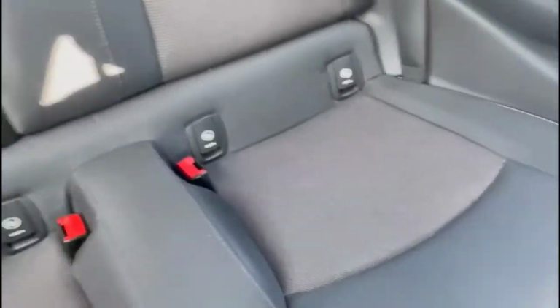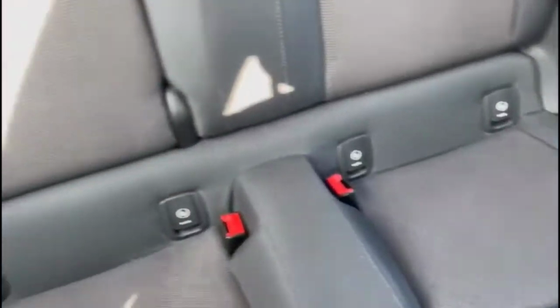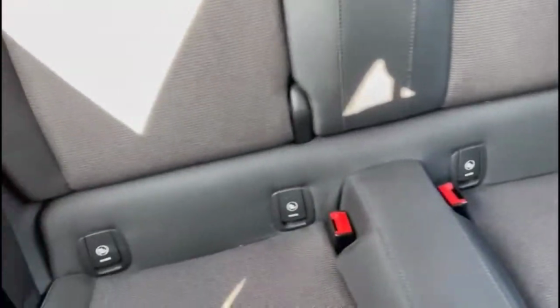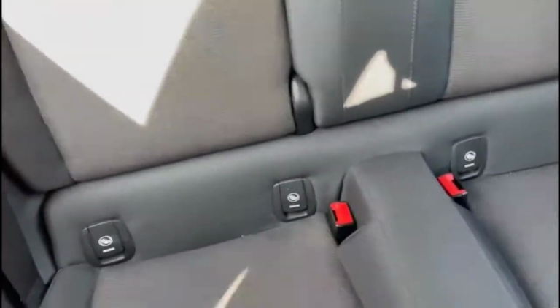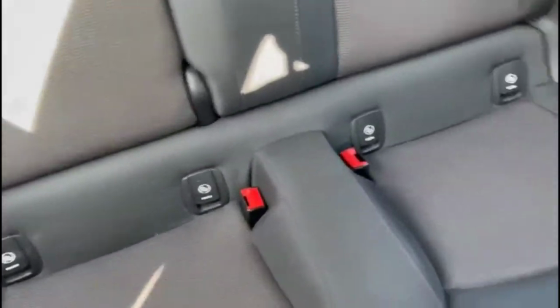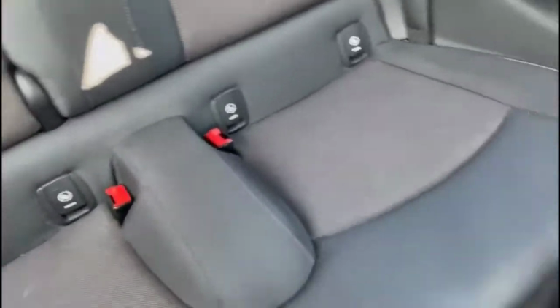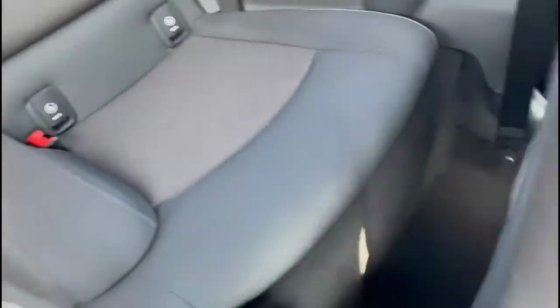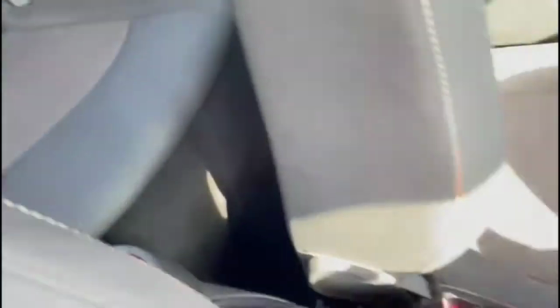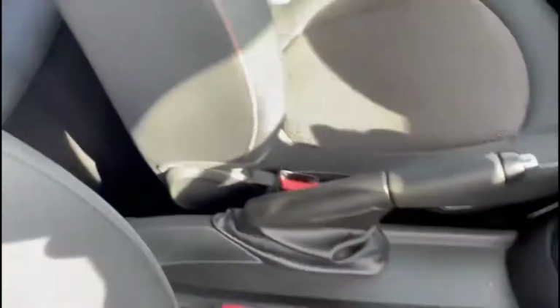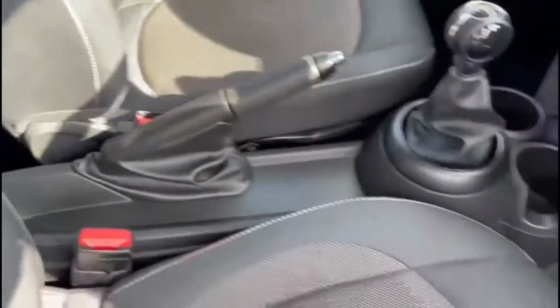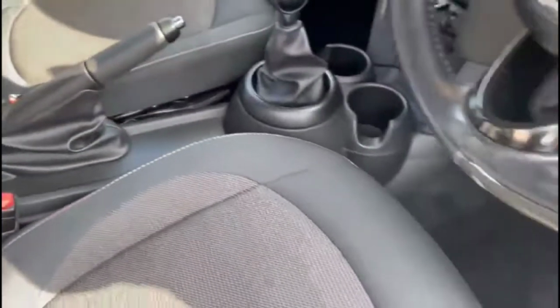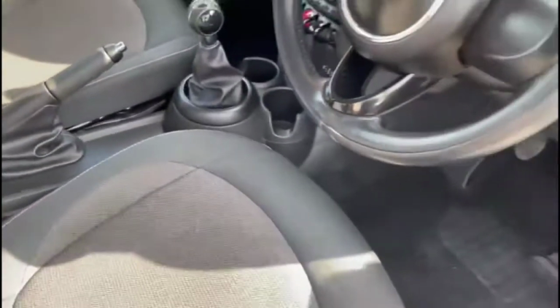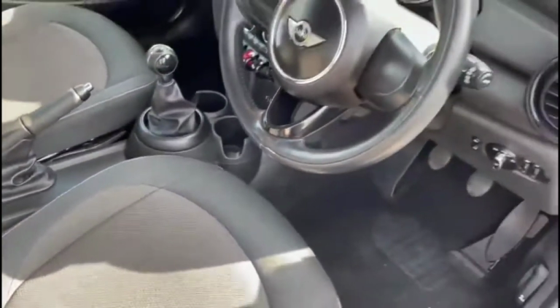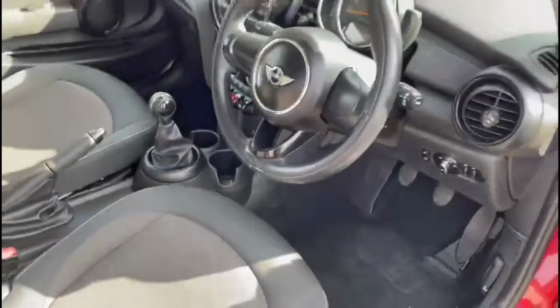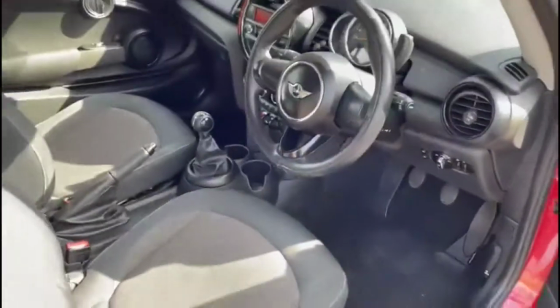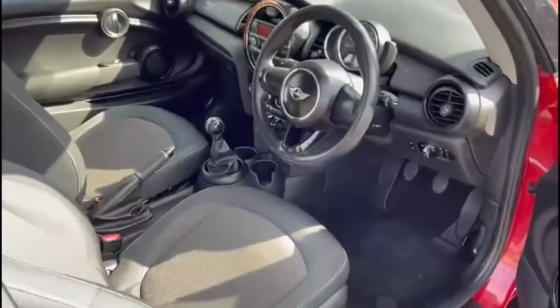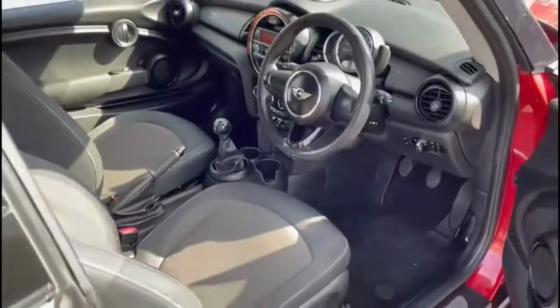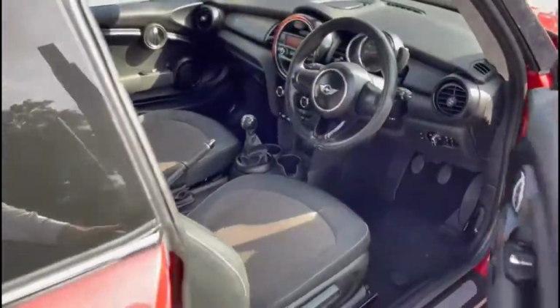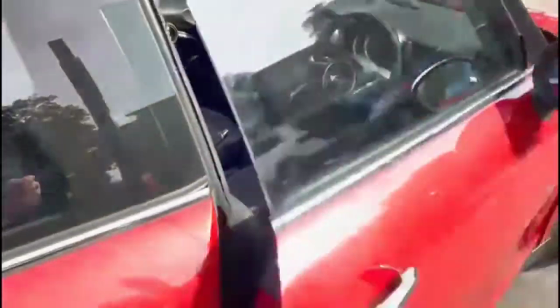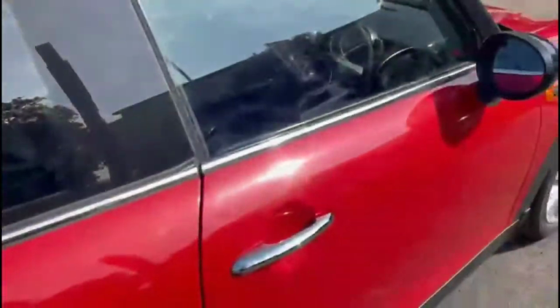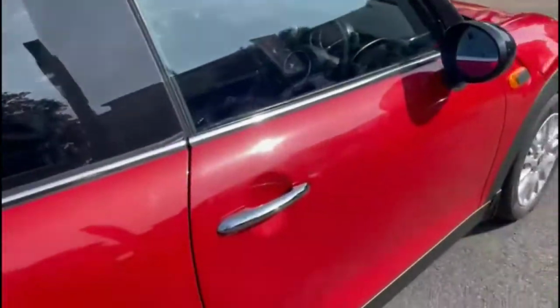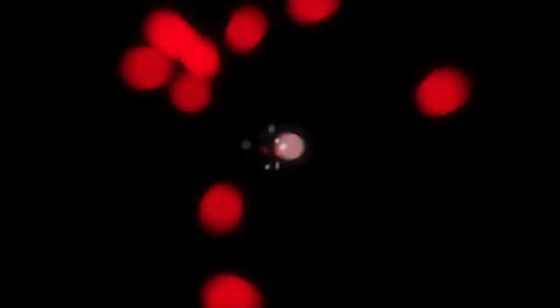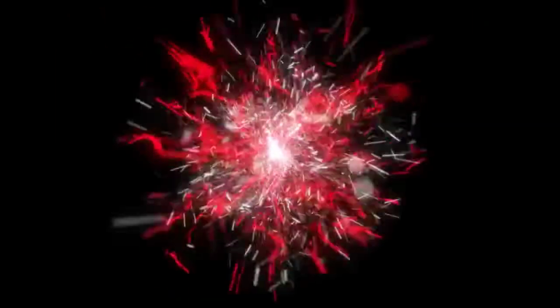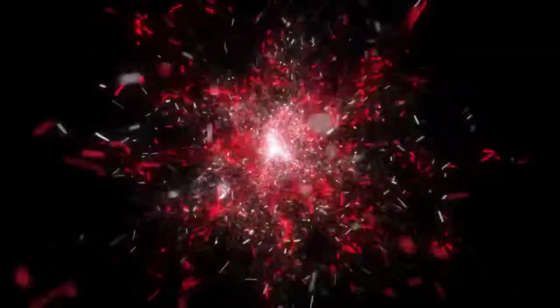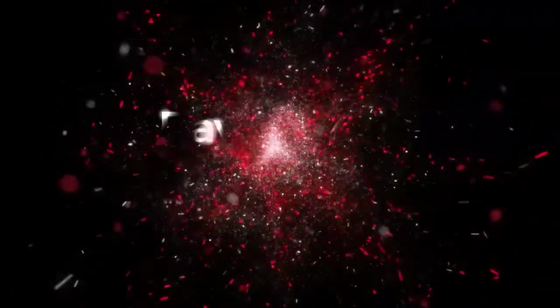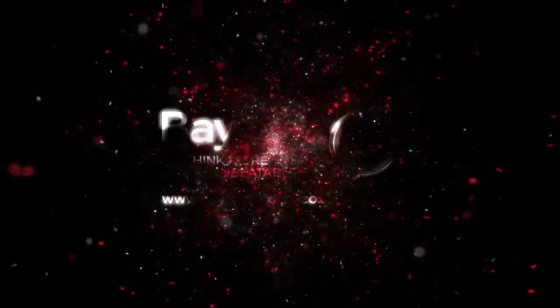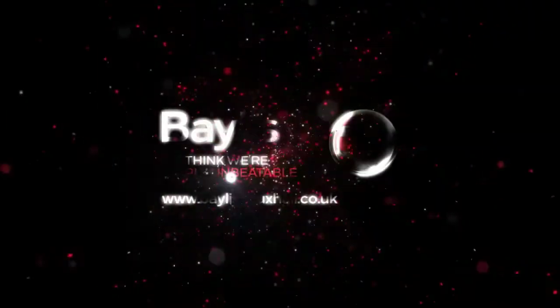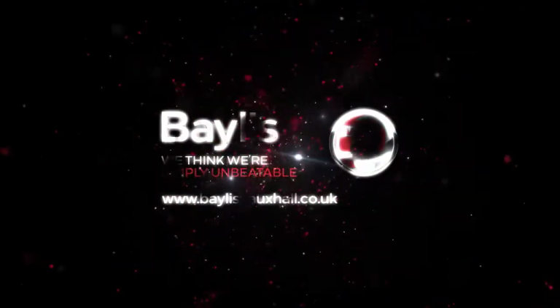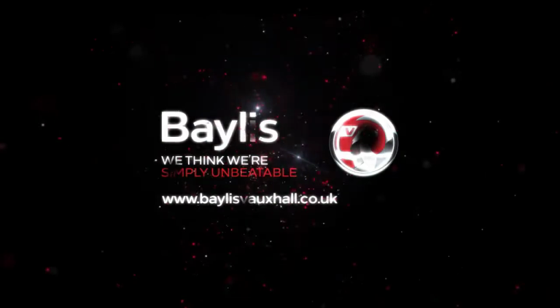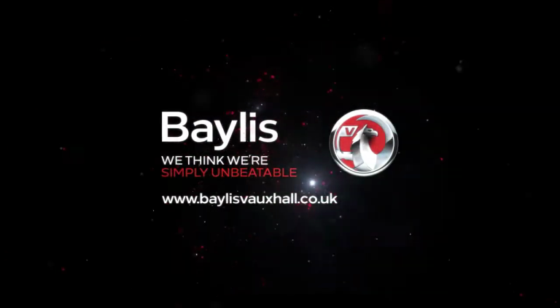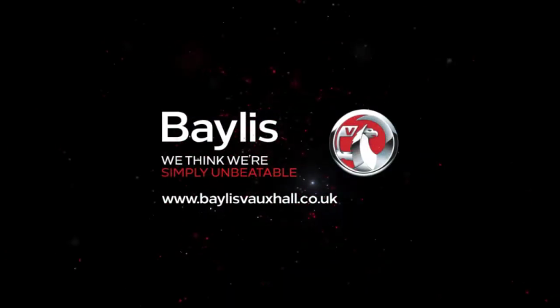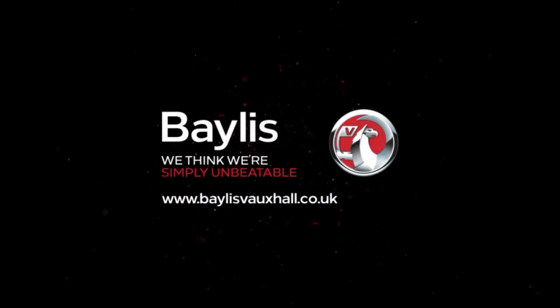Rear ISOFIX provision and a height adjustable driver's seat. If you're interested in this vehicle then please give us a call at Bayless Vauxhall.